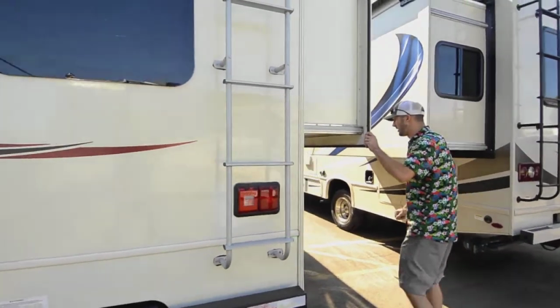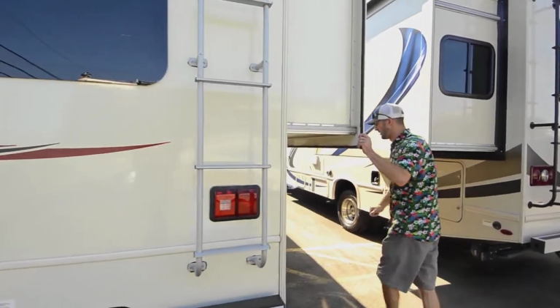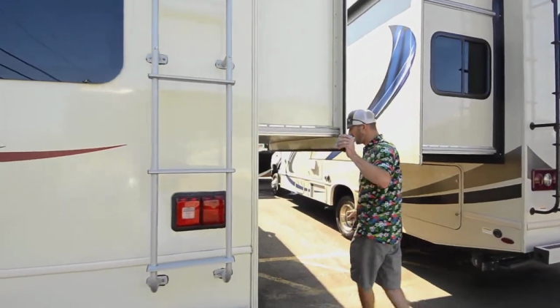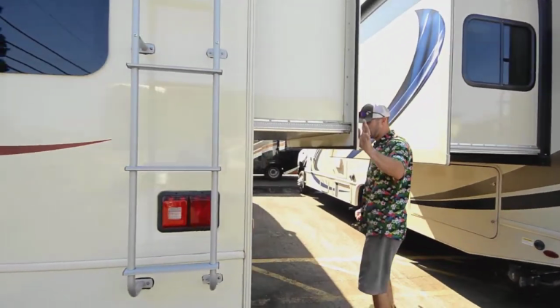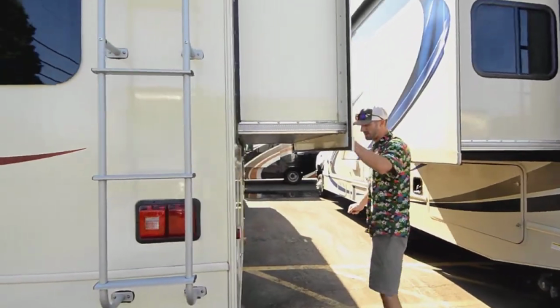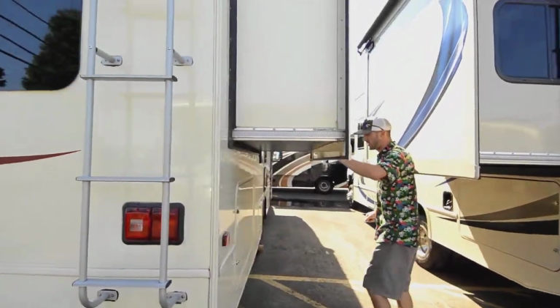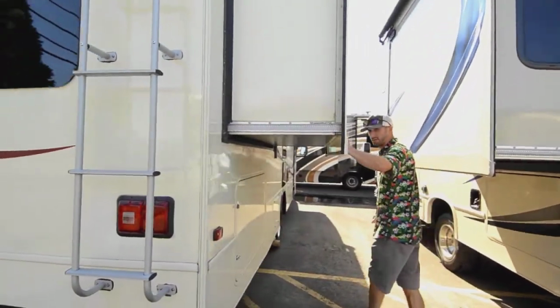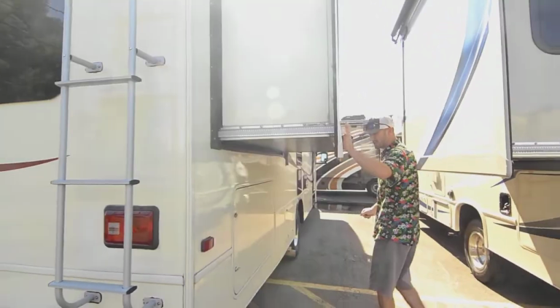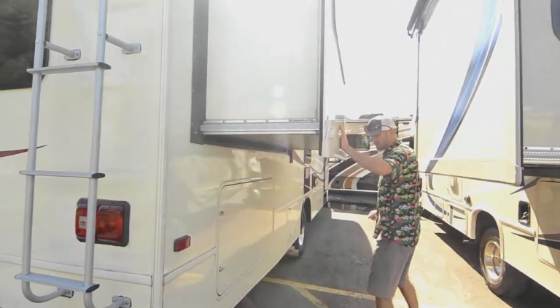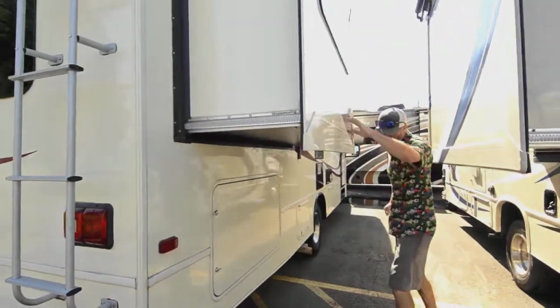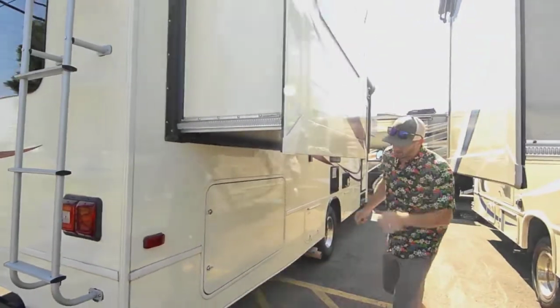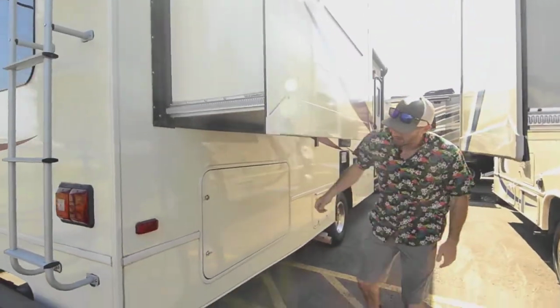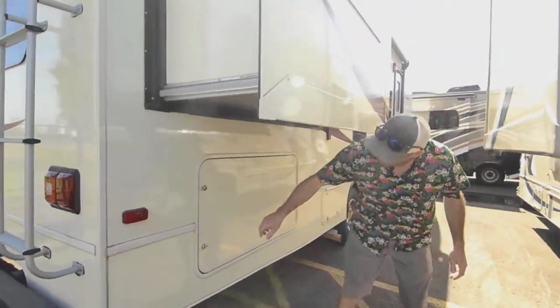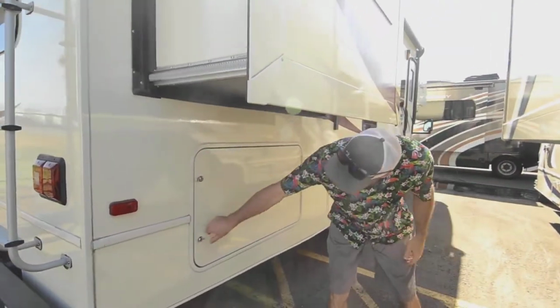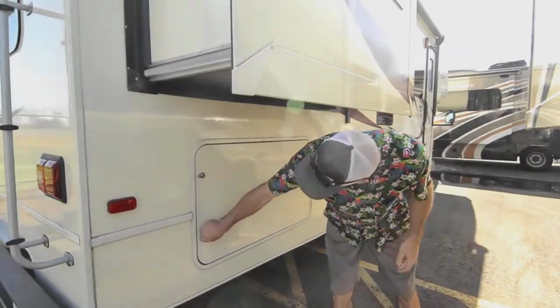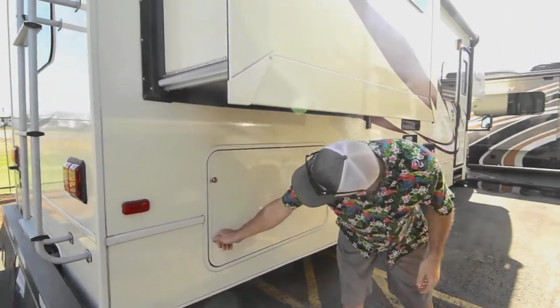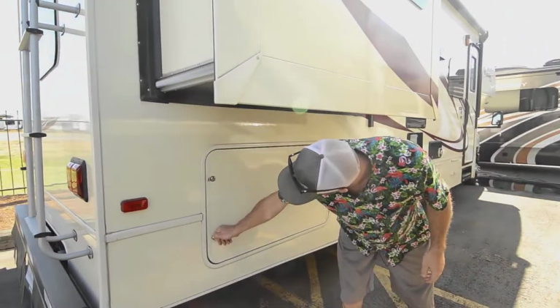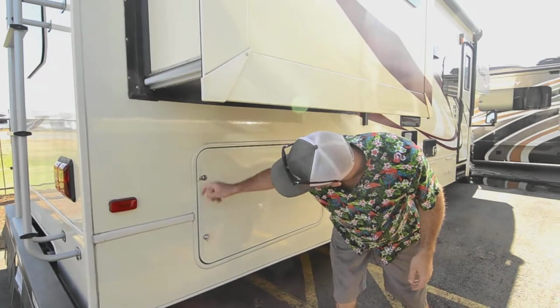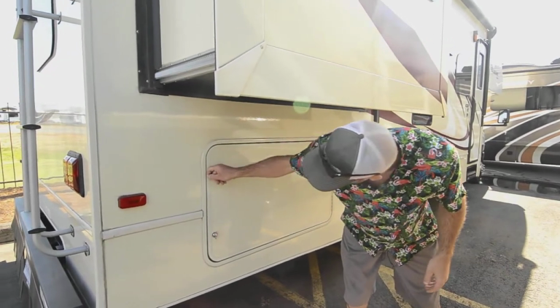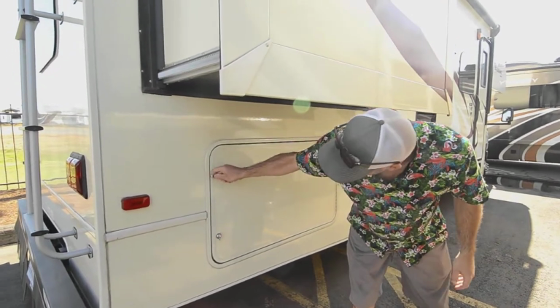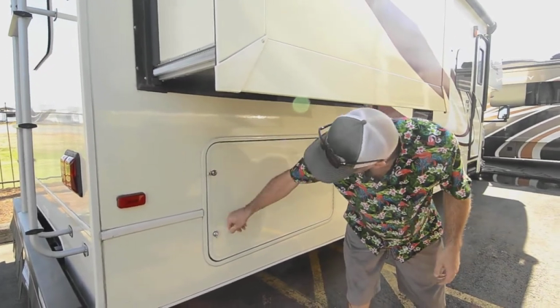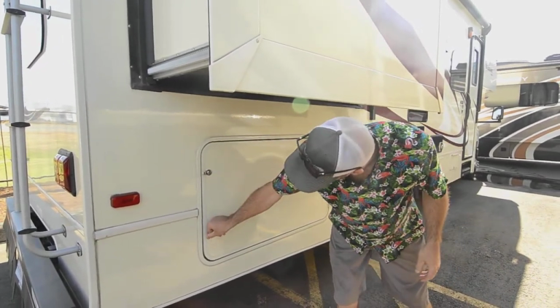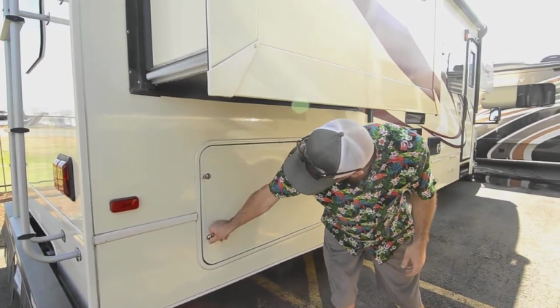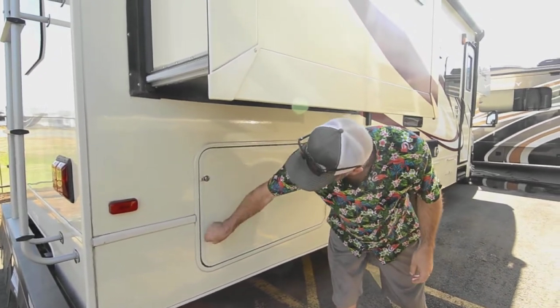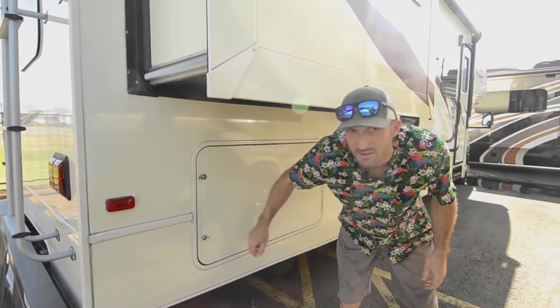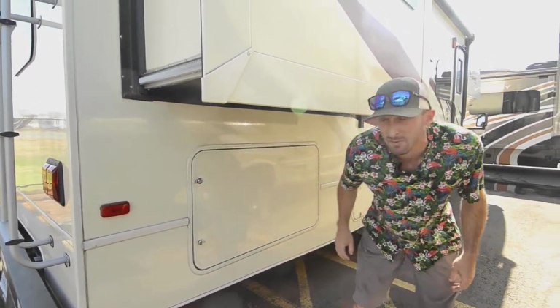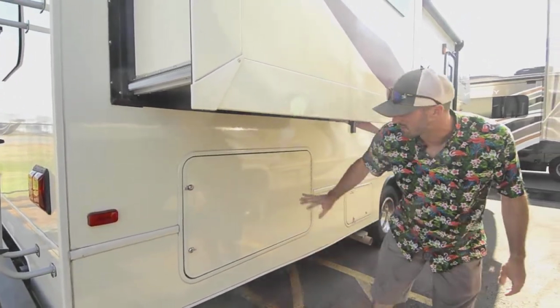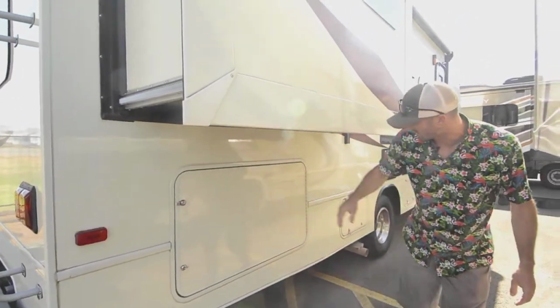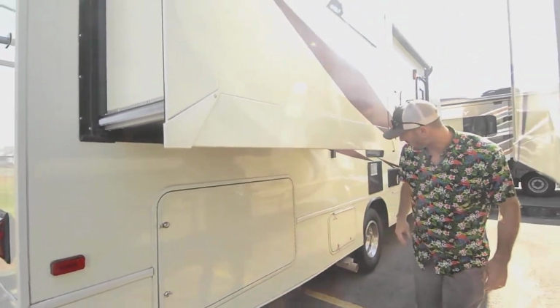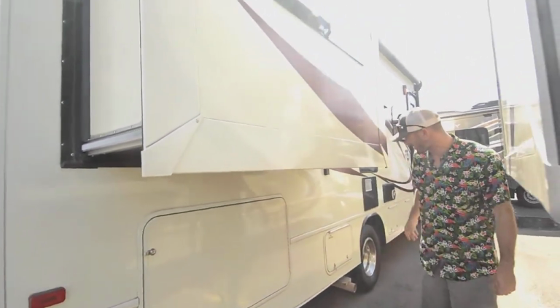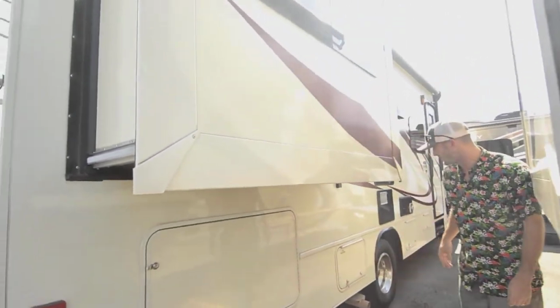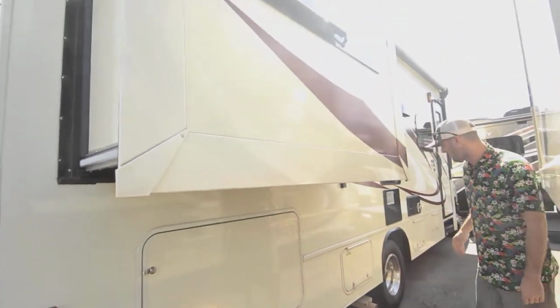On the passenger side, we have our bed slide here — I think this is locked. I'm sorry about that. Let me know if you want to see it and I'll send you pictures. But that's our big bay of storage there.